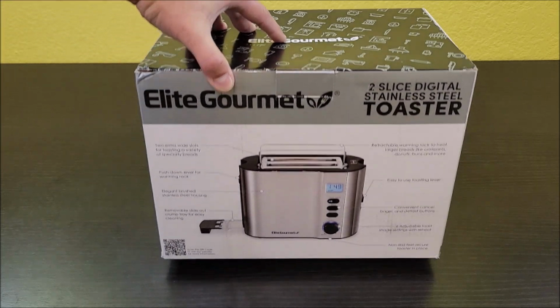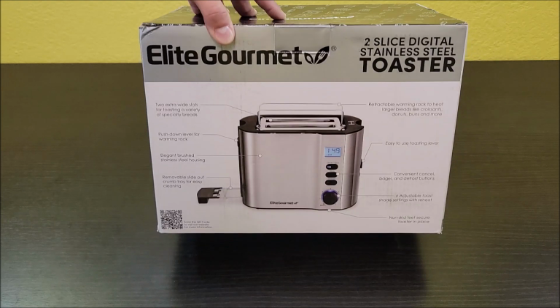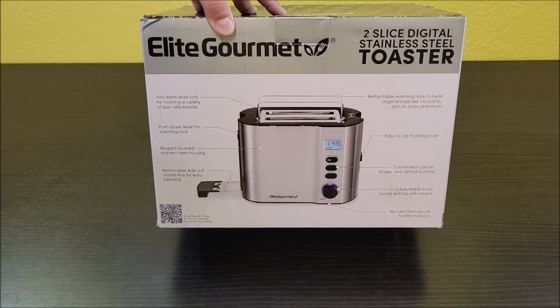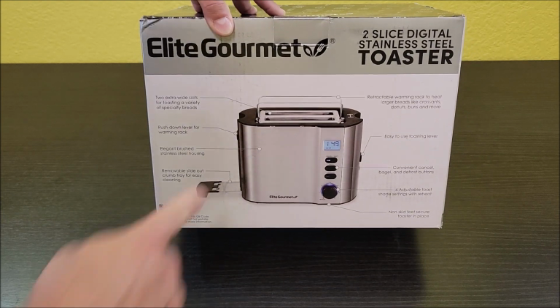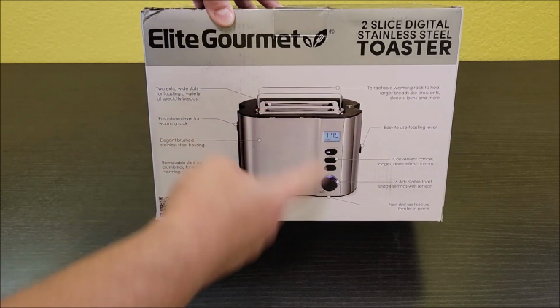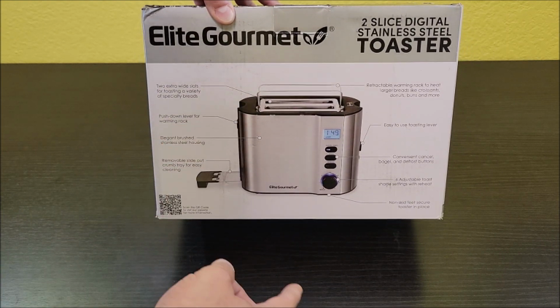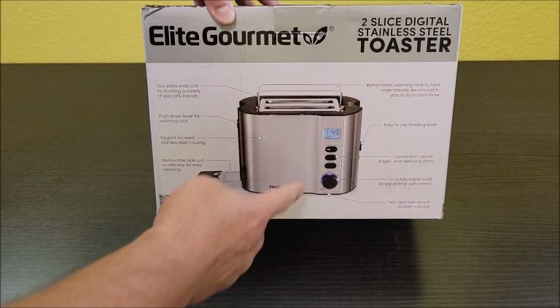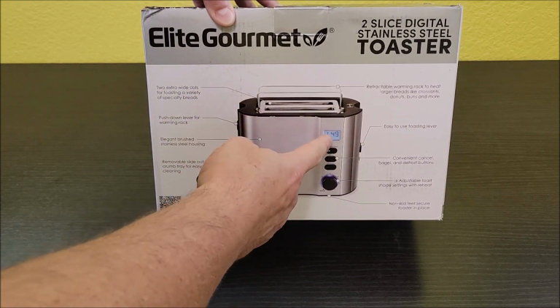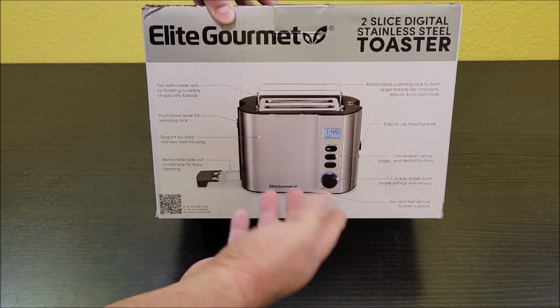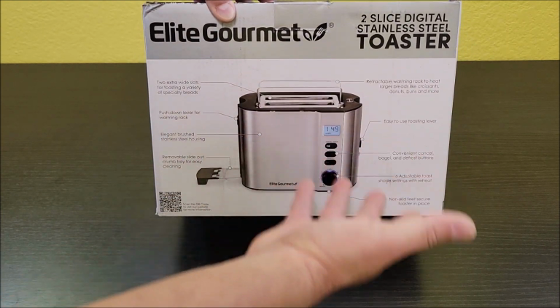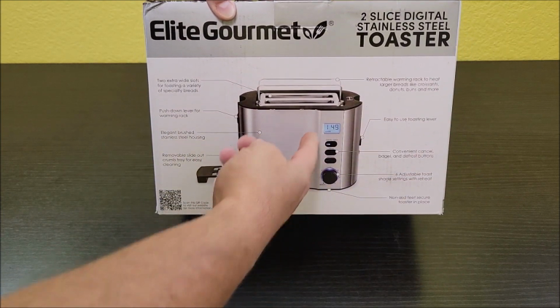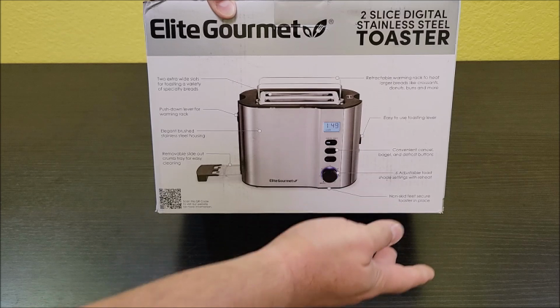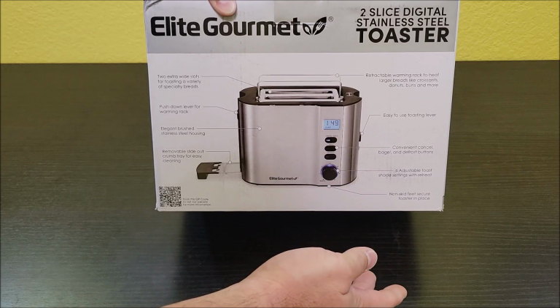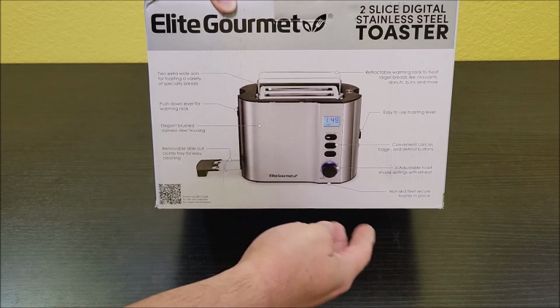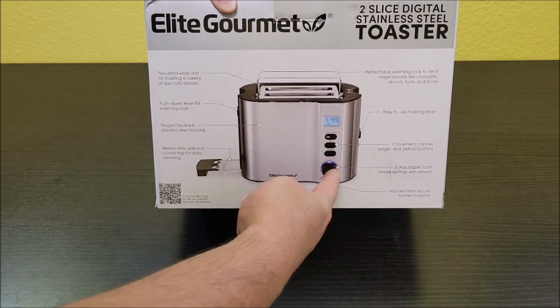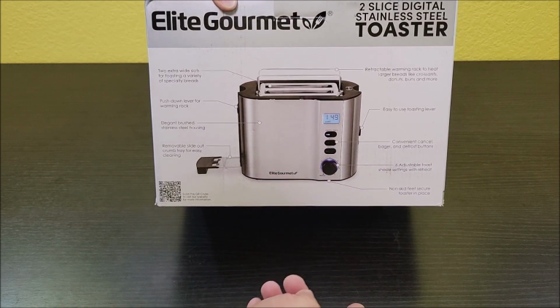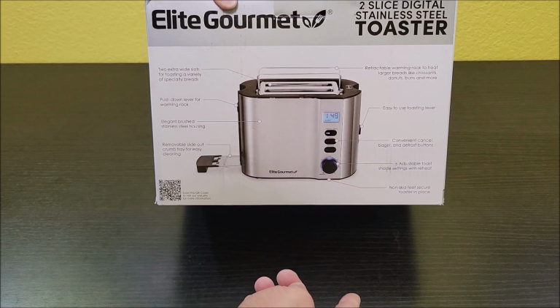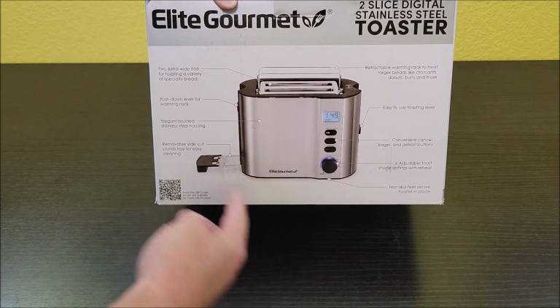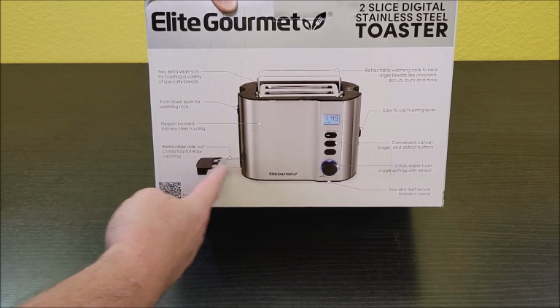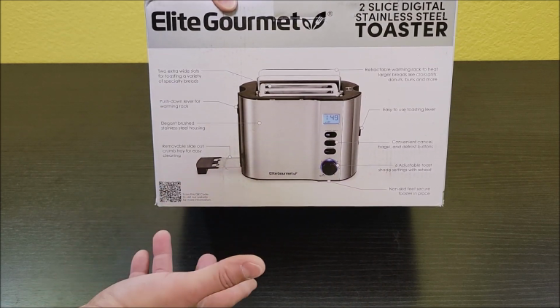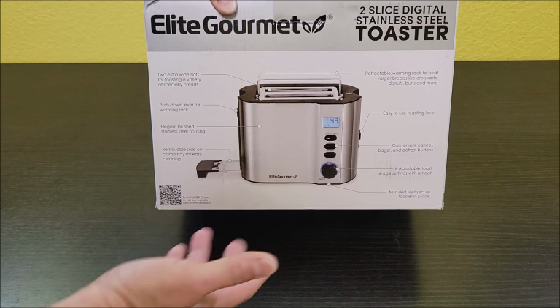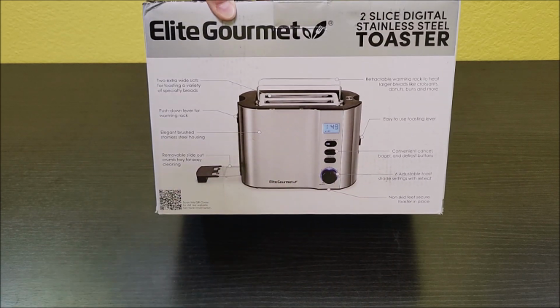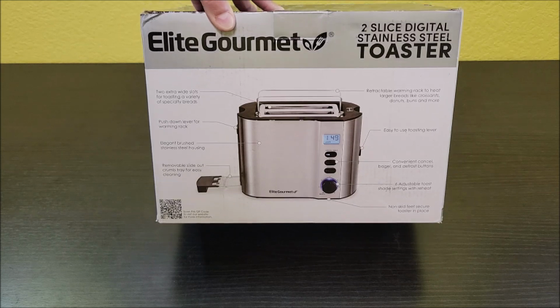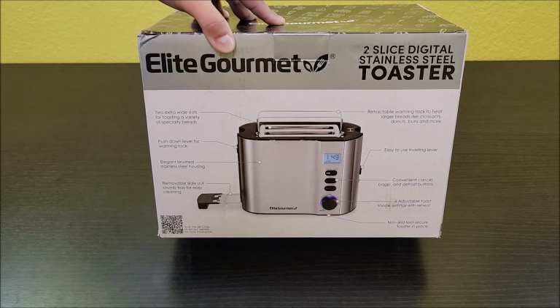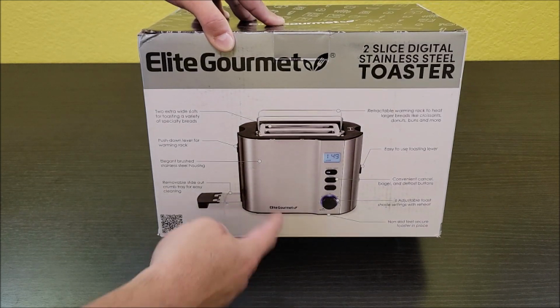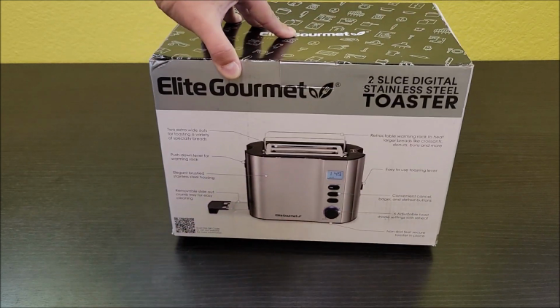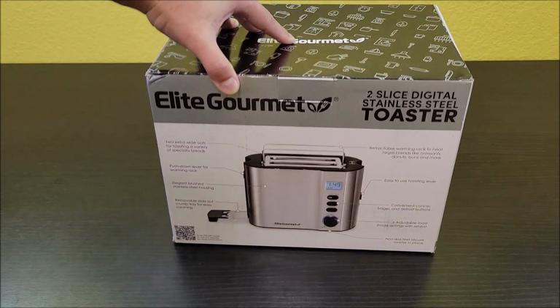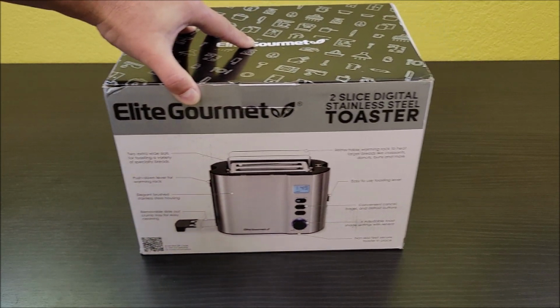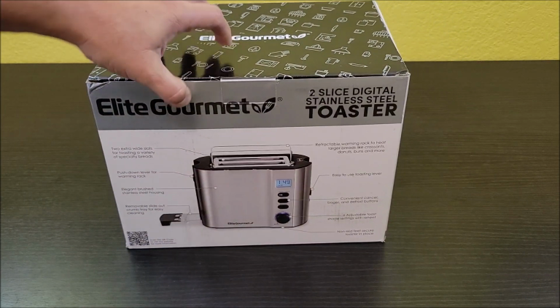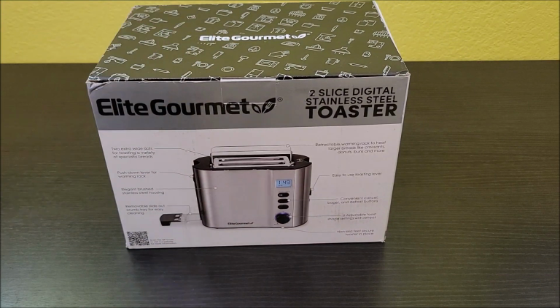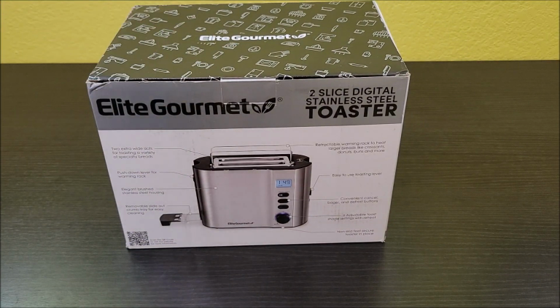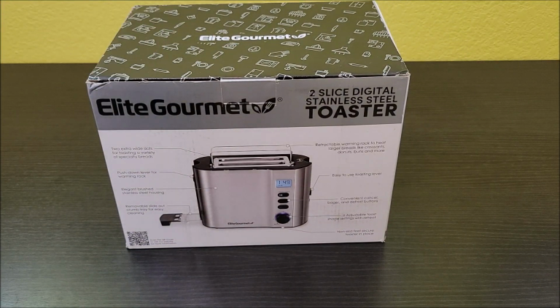Look at how cool this thing is. It's got like a heating rack, it's got digital readouts on the front, it's got your temperature settings, got a crumb tray. This thing's really cool. So Elite Gourmet sounds about right. Let's go ahead and get it out of the box and check it out.